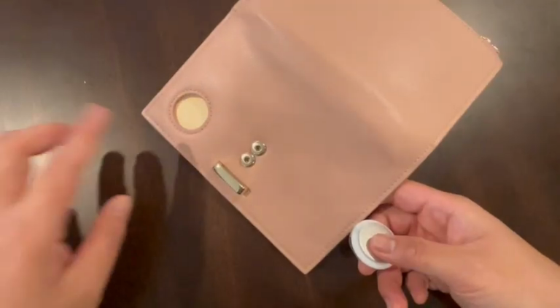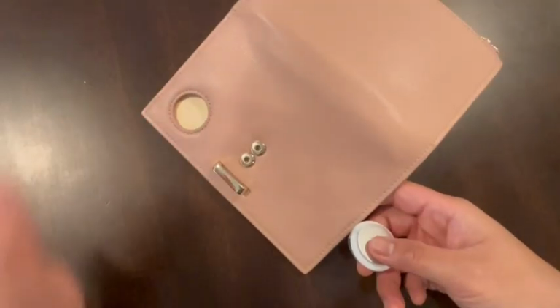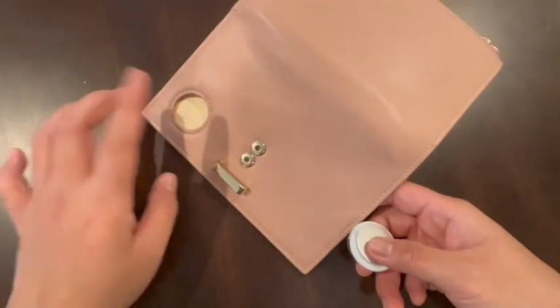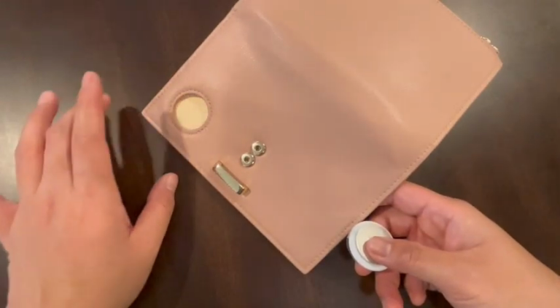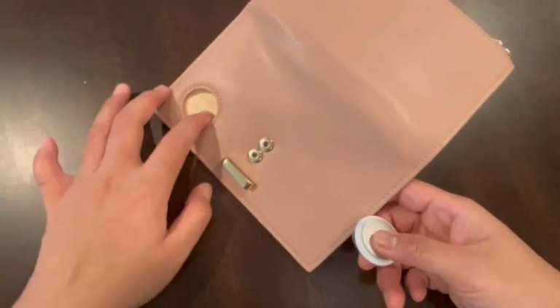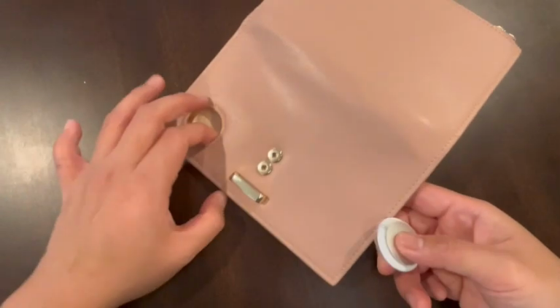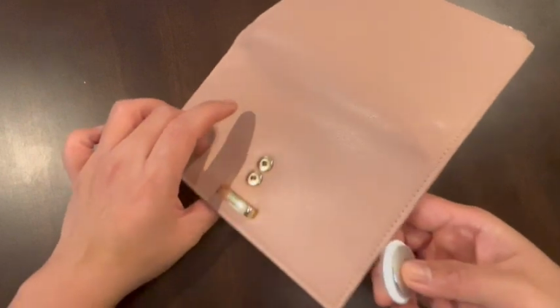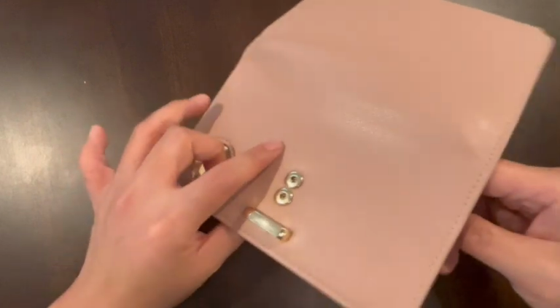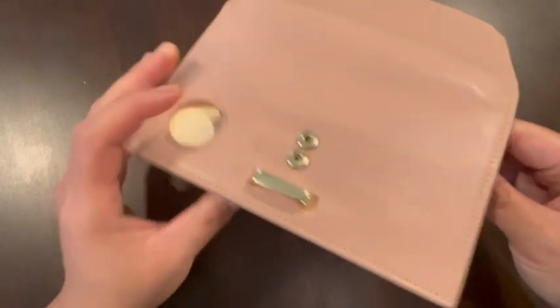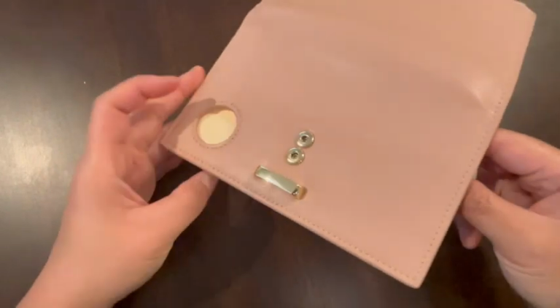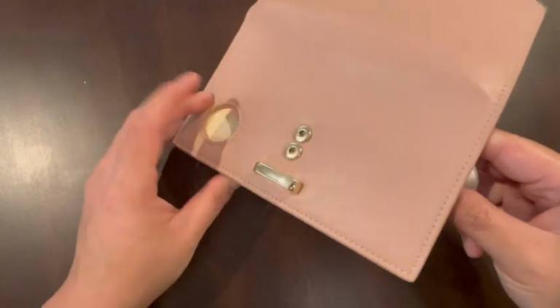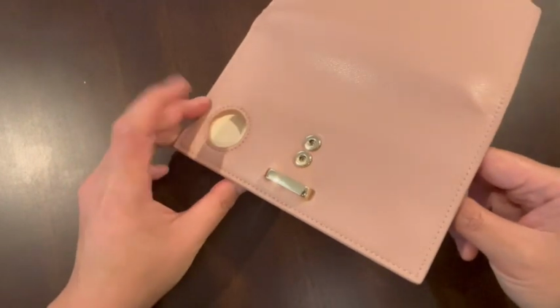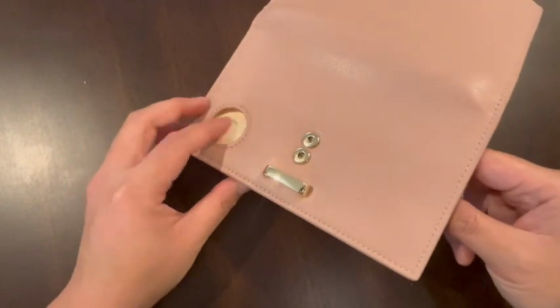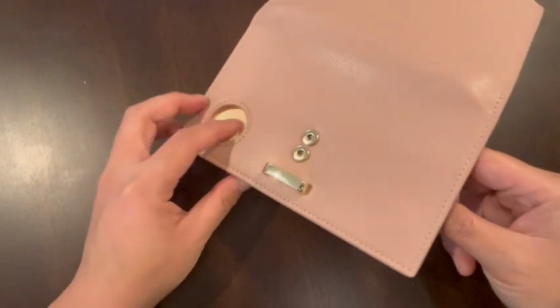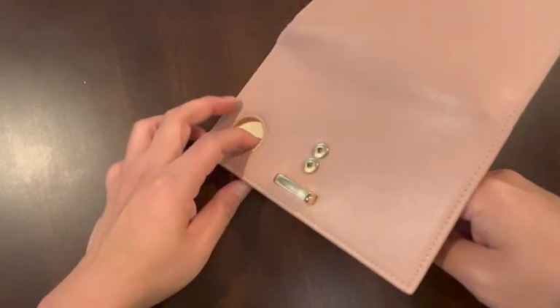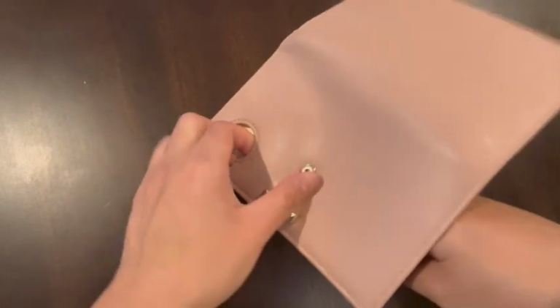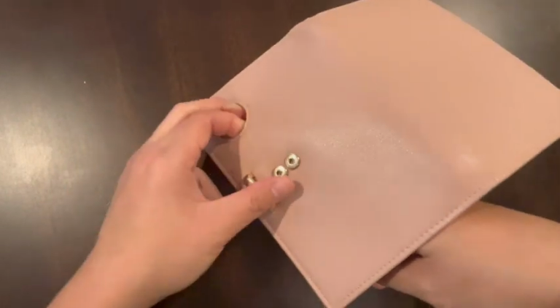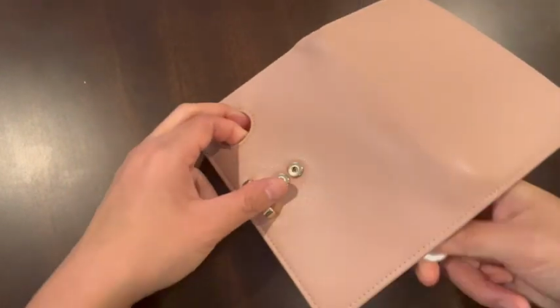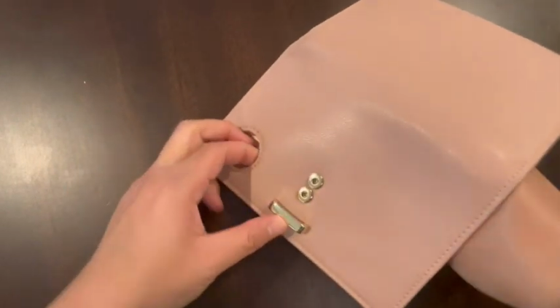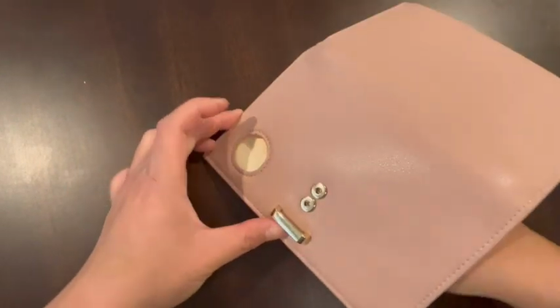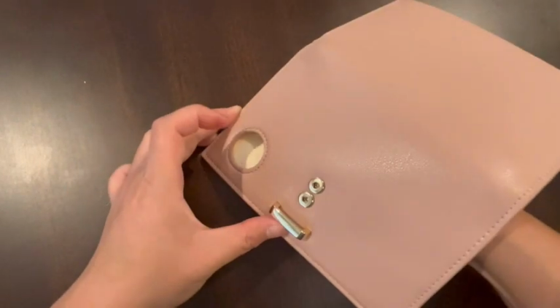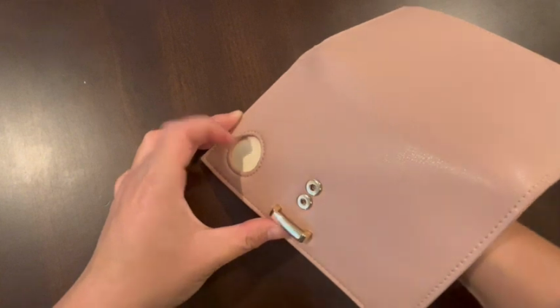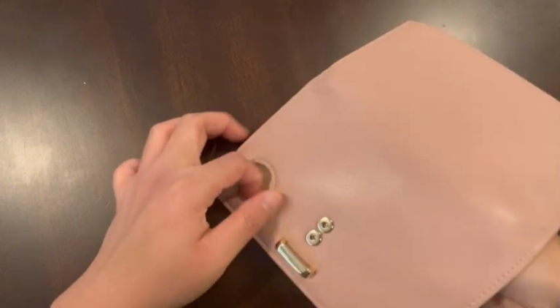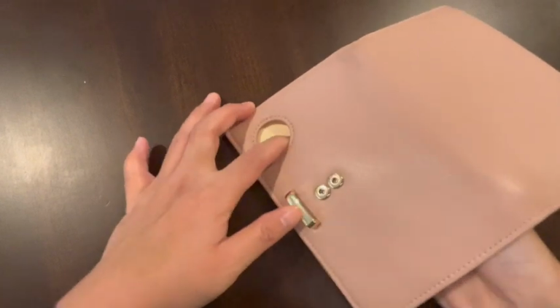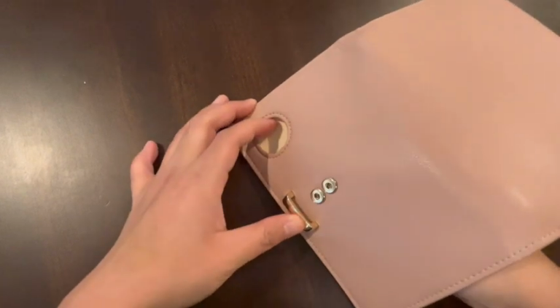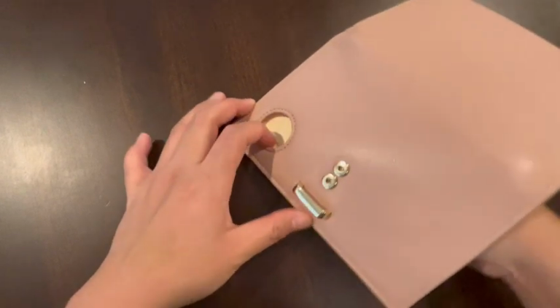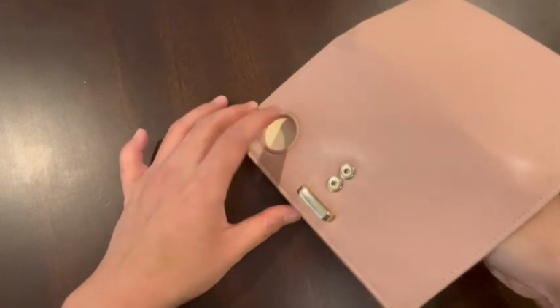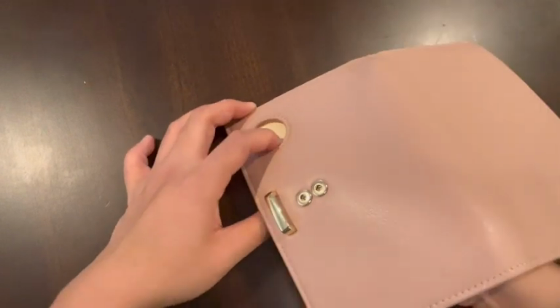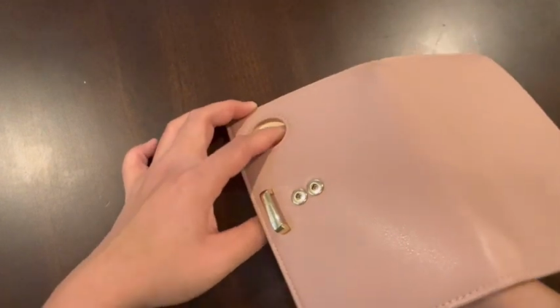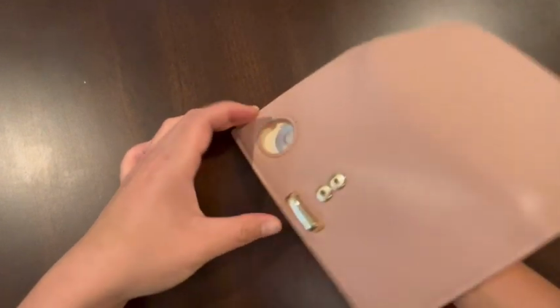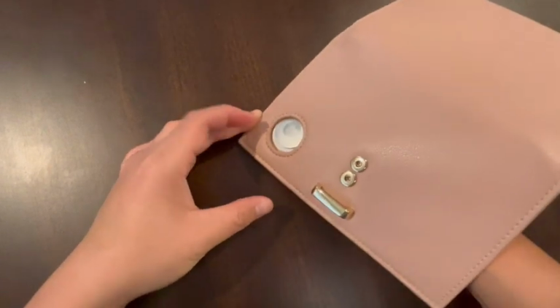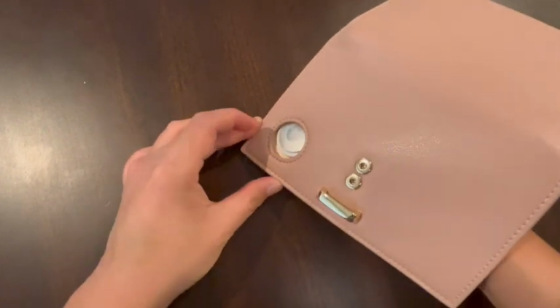But the reason why I really bought this passport holder is this slot over here. If you haven't guessed it yet — yes, it is for your Apple AirTag.